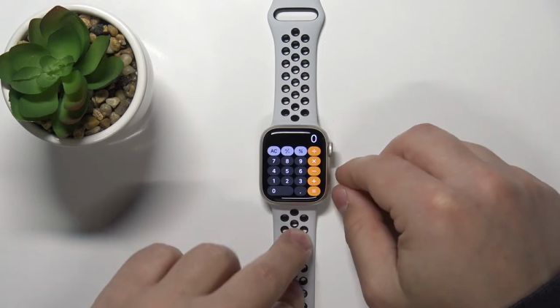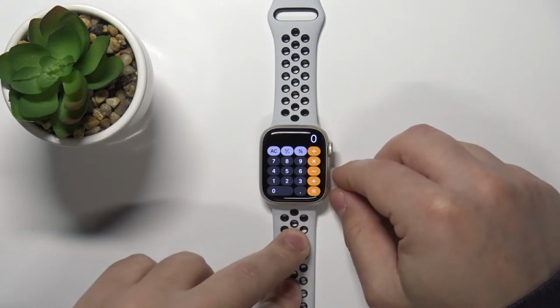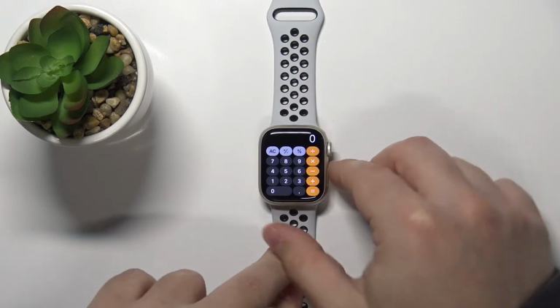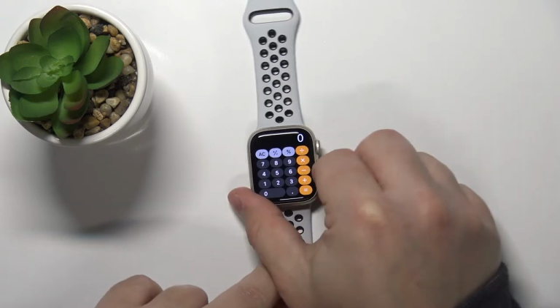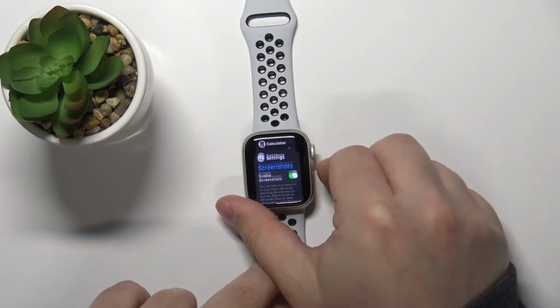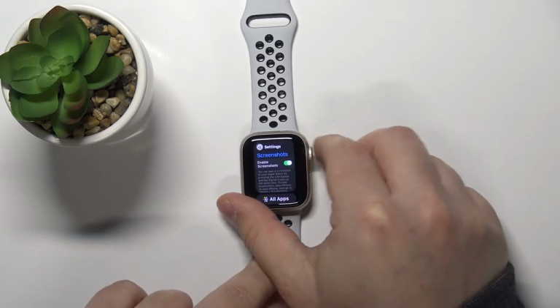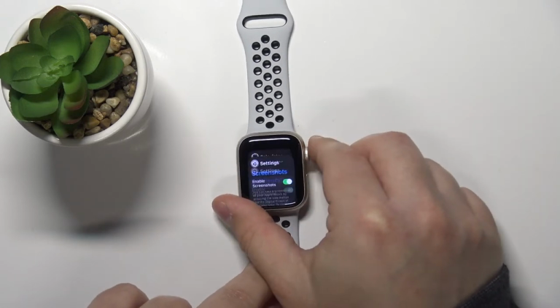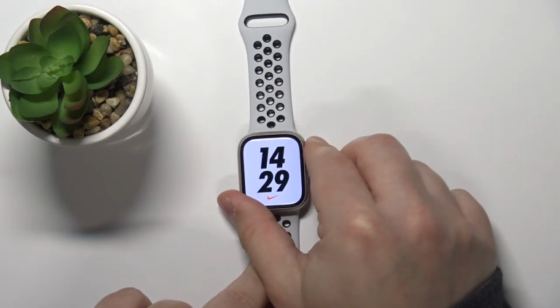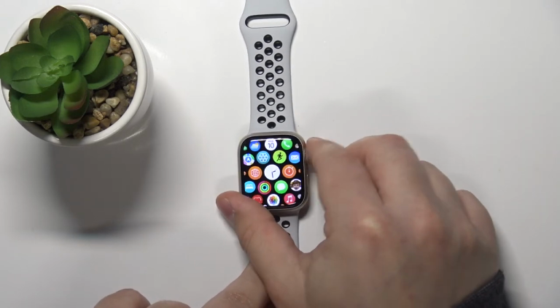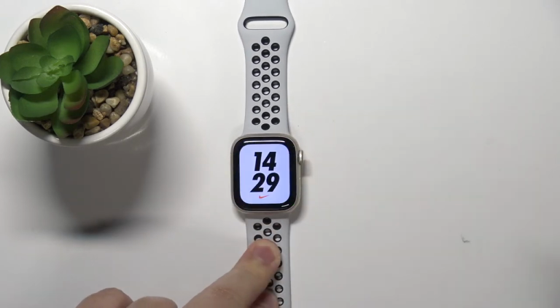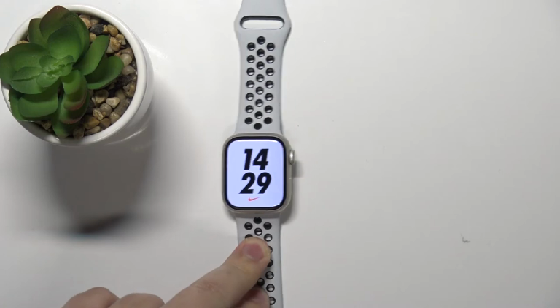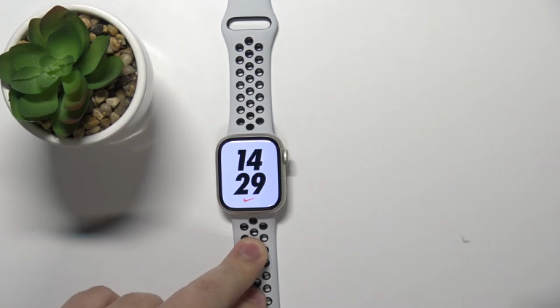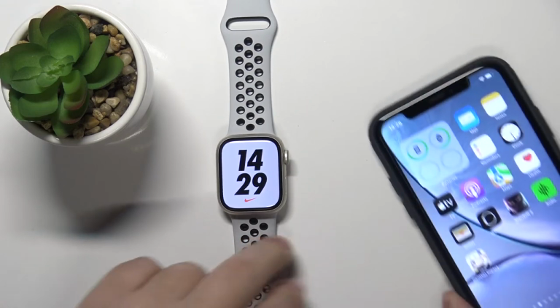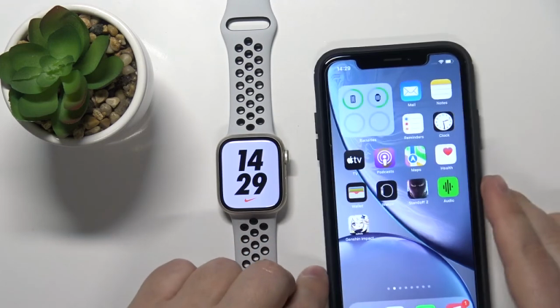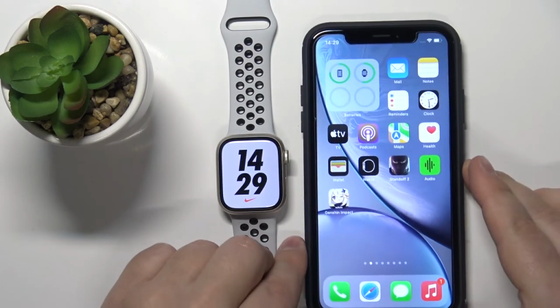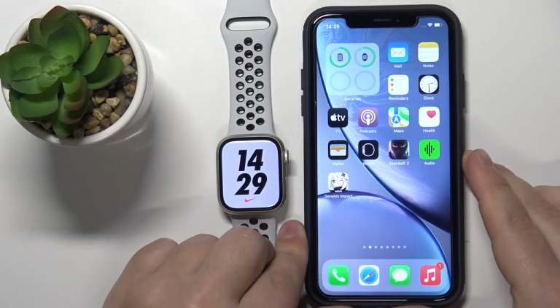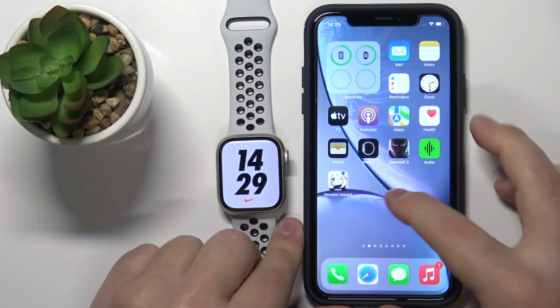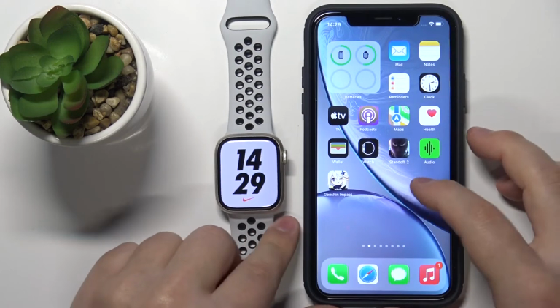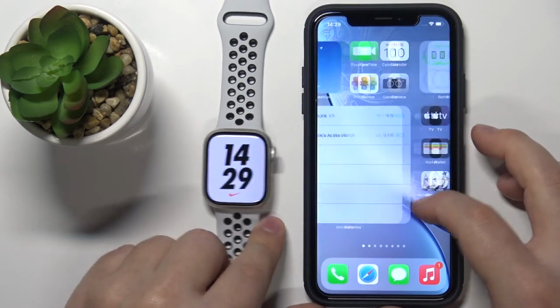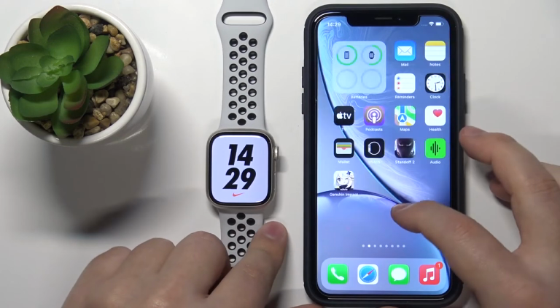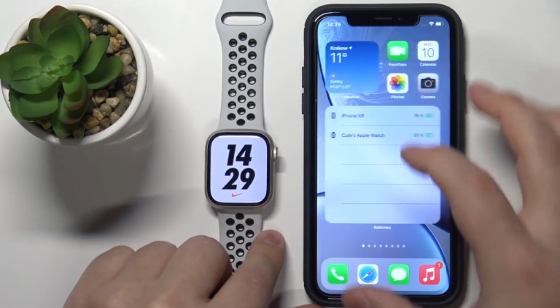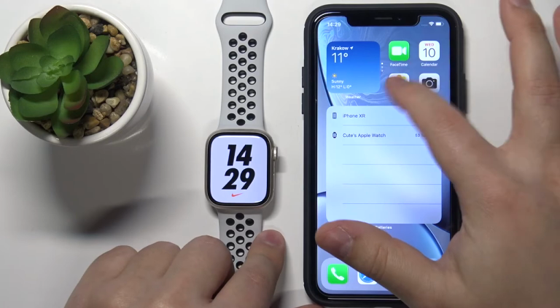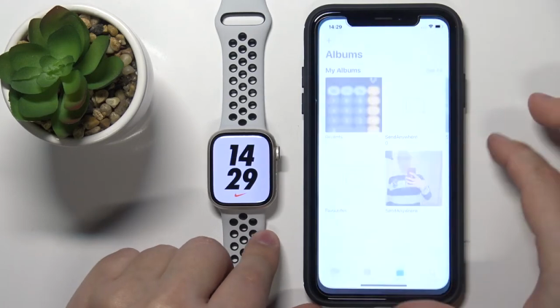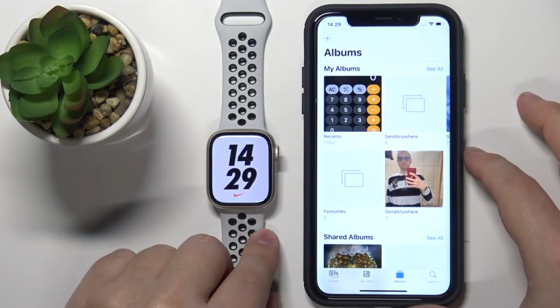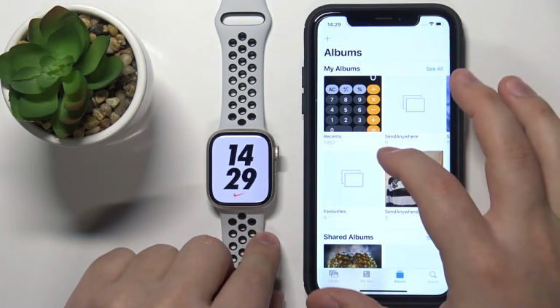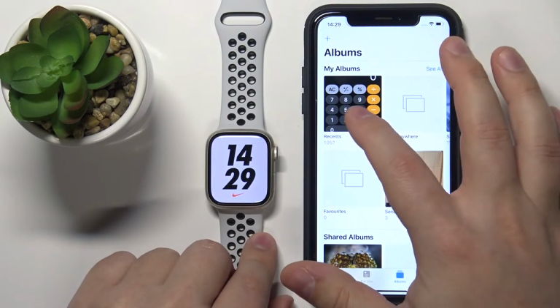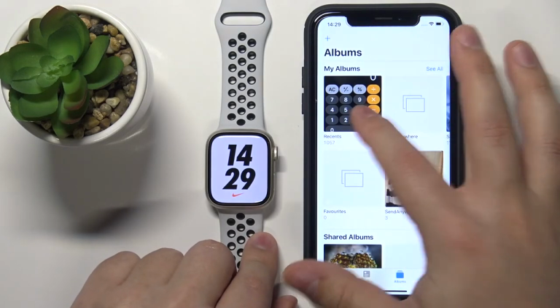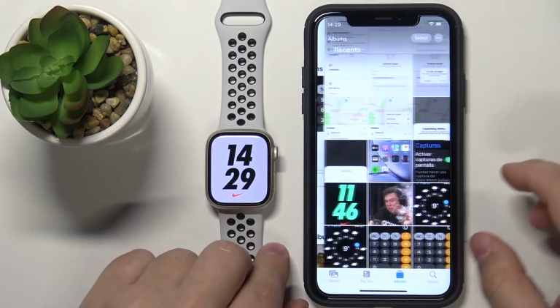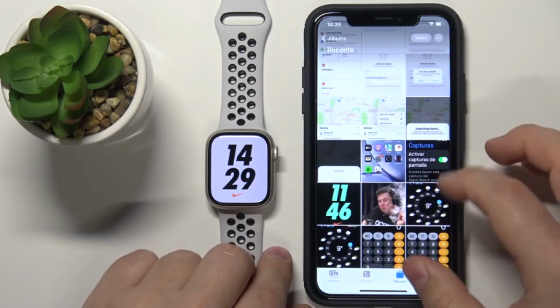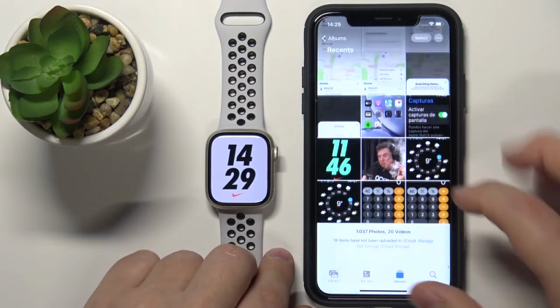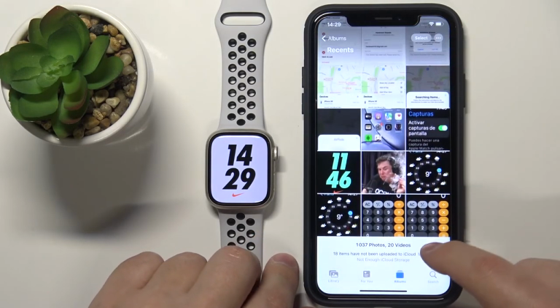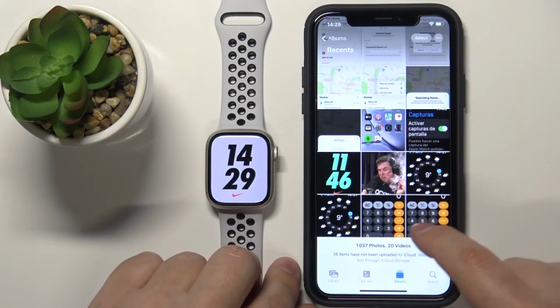To check your screenshots, you can simply grab your iPhone, open the Photos app, and in Recents you should have your screenshots right there.